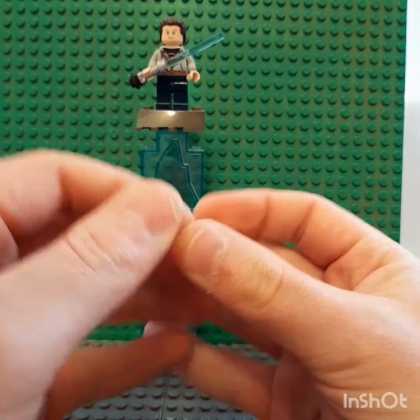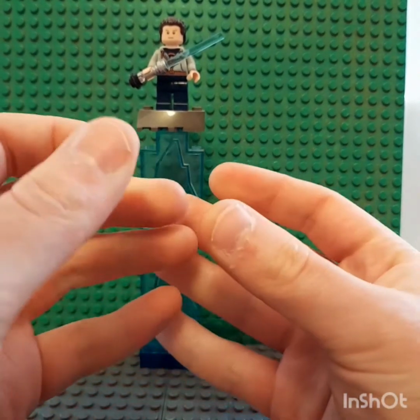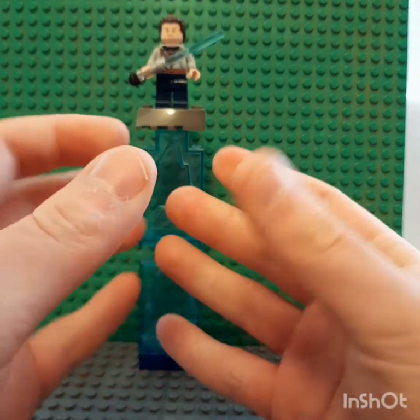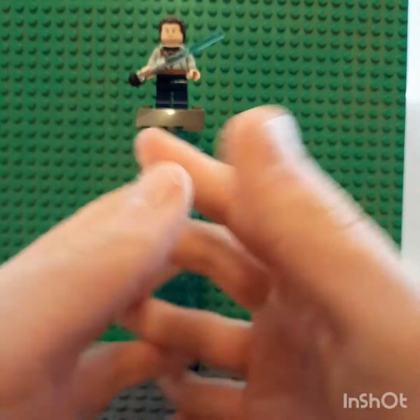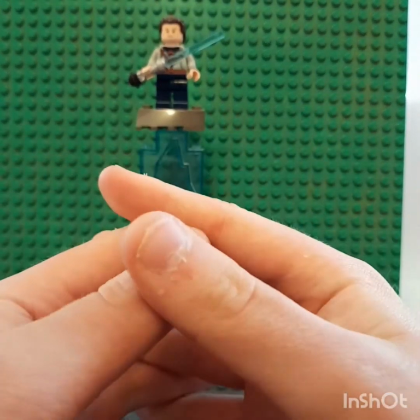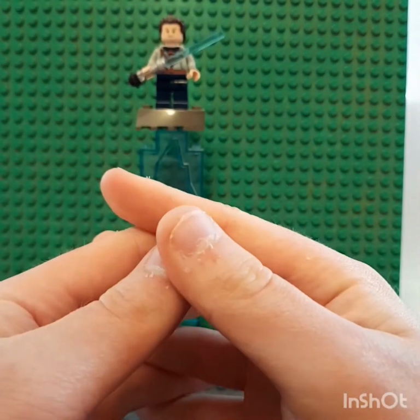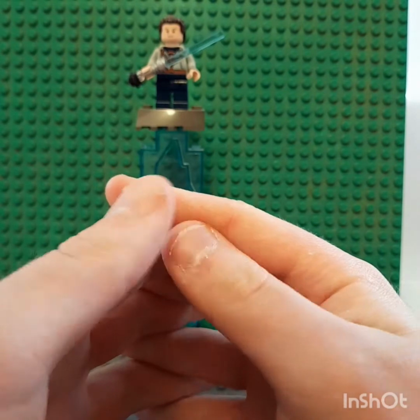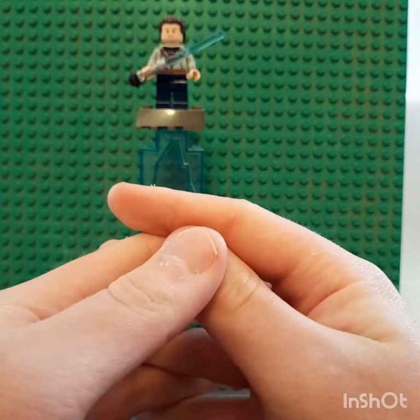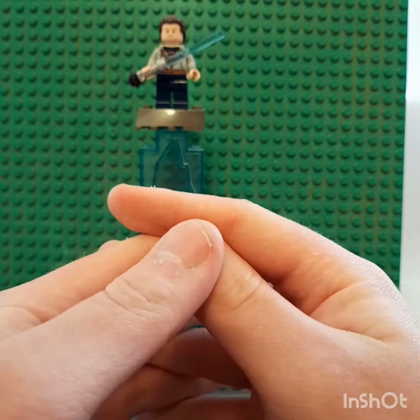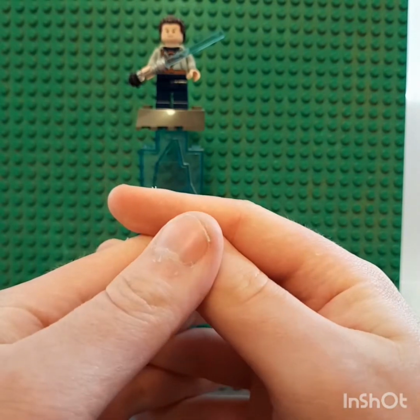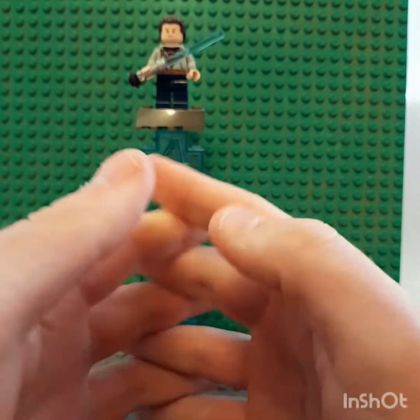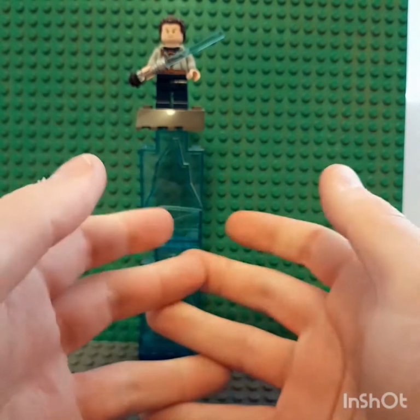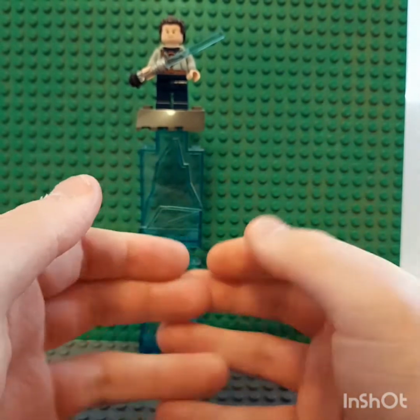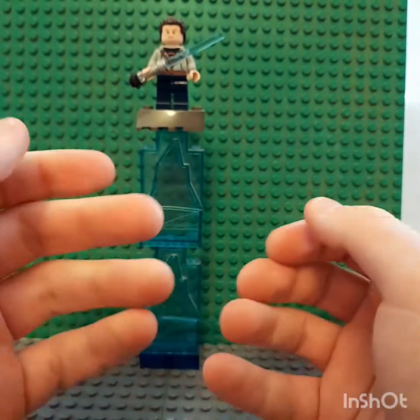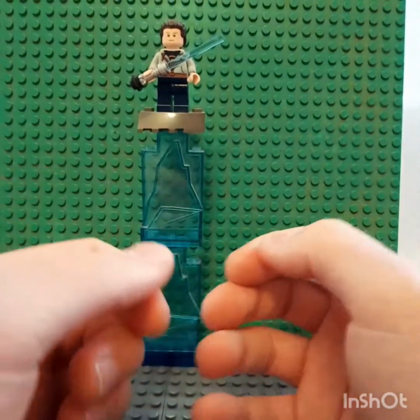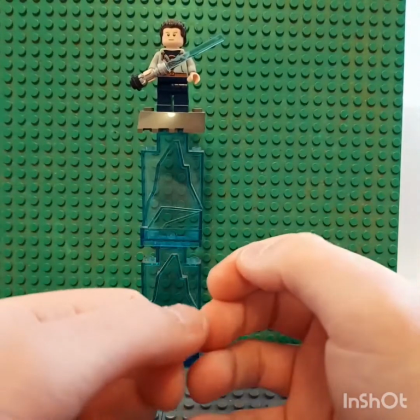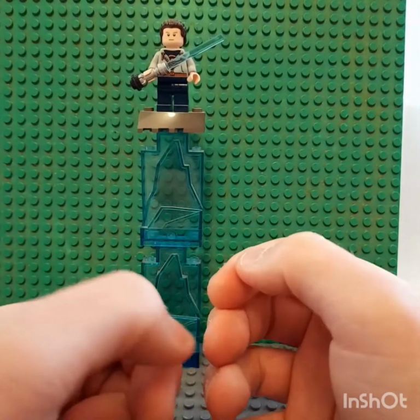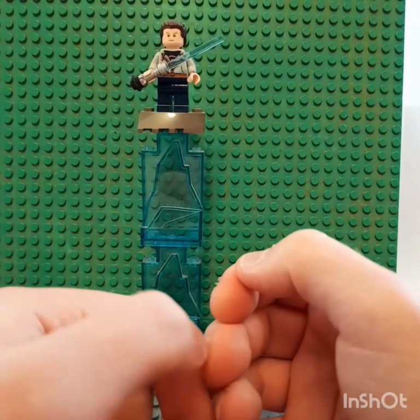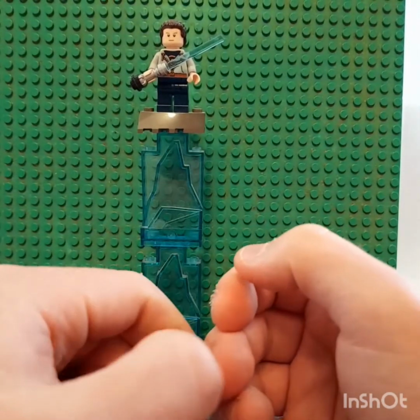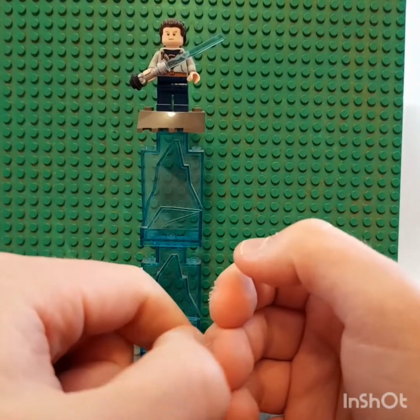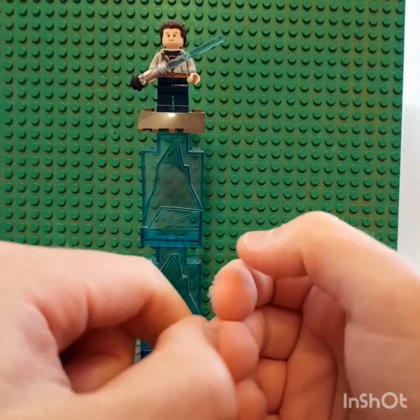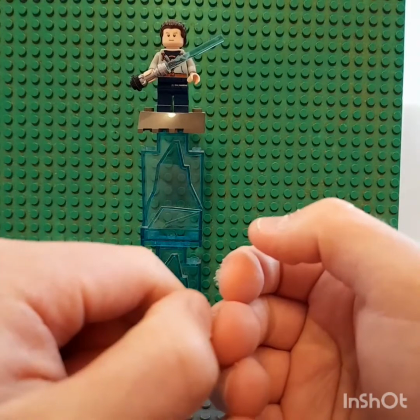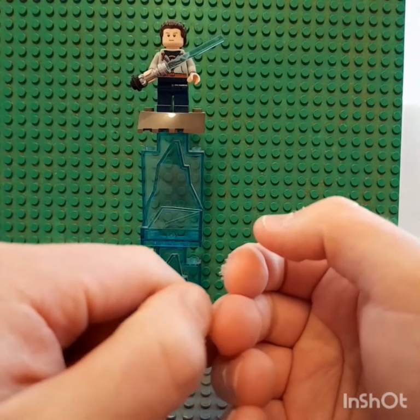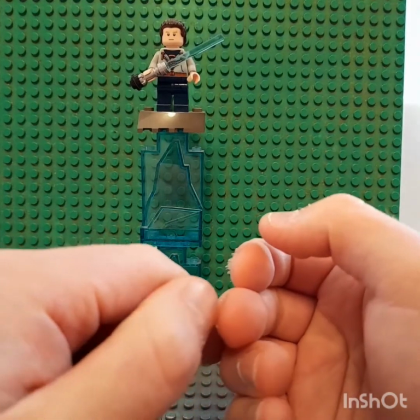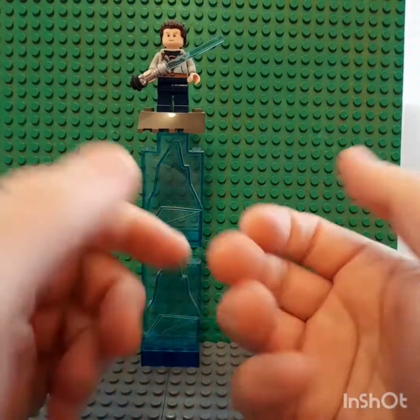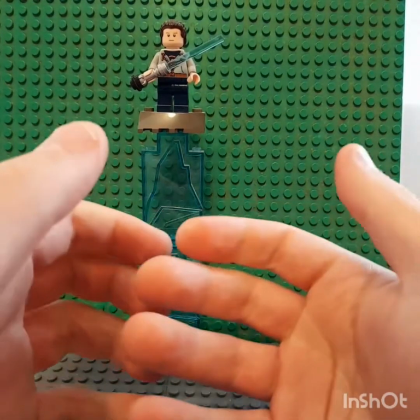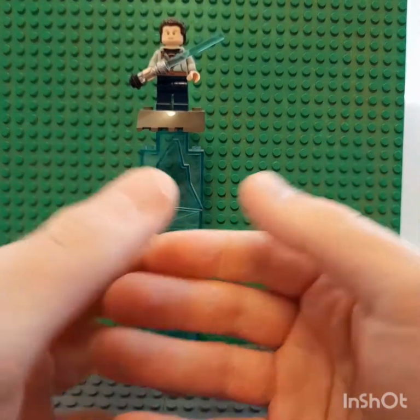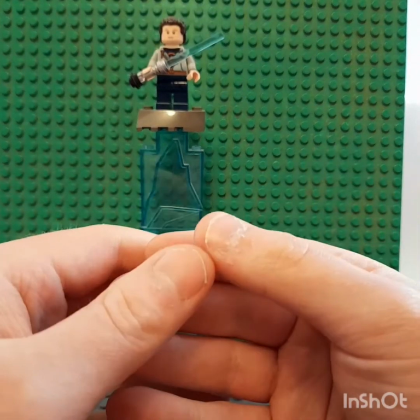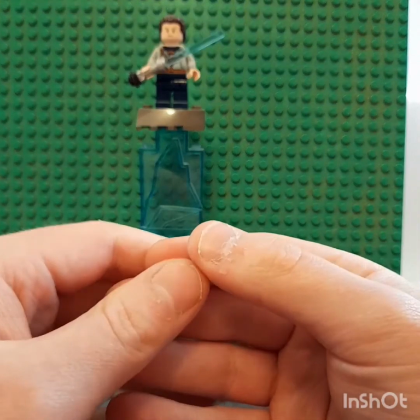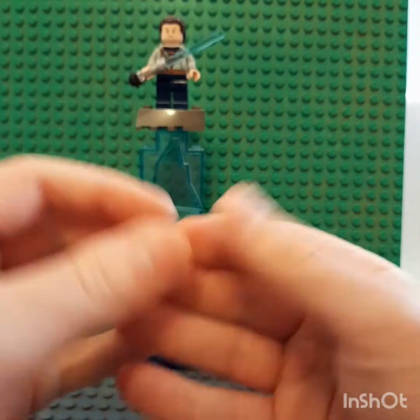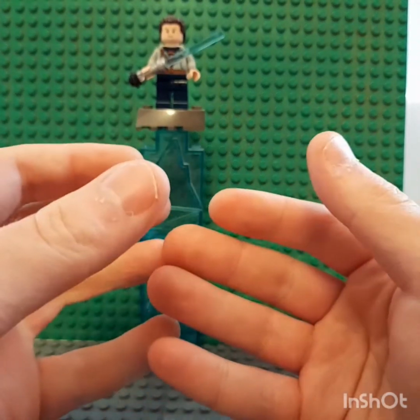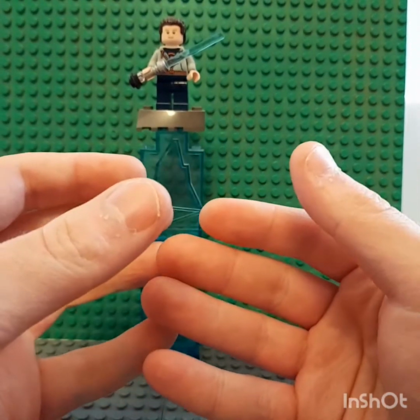I've been meaning to talk about this set because it's been out for a long, long time and I haven't done my own thoughts on it, and that's what I'm going to do today for you guys.